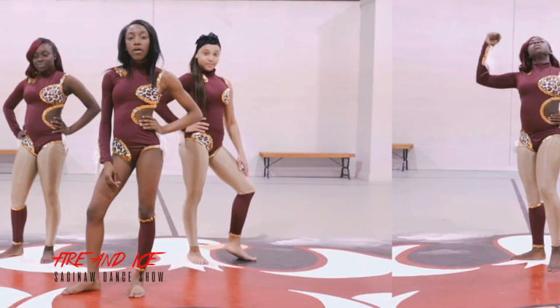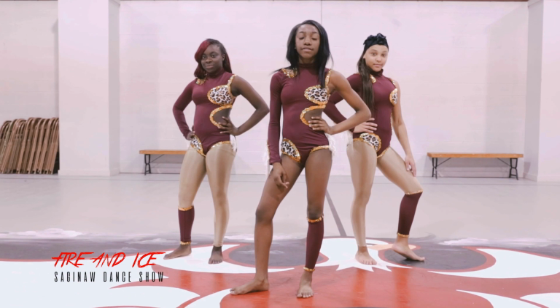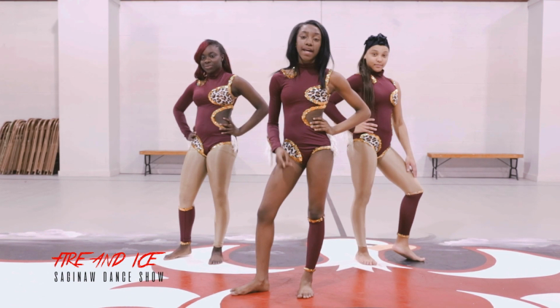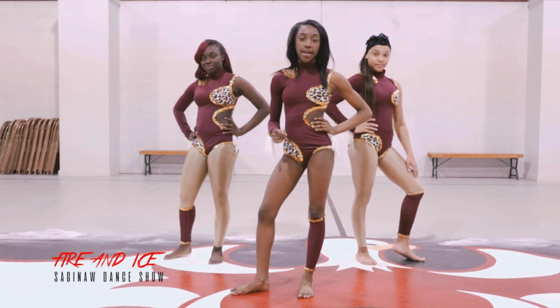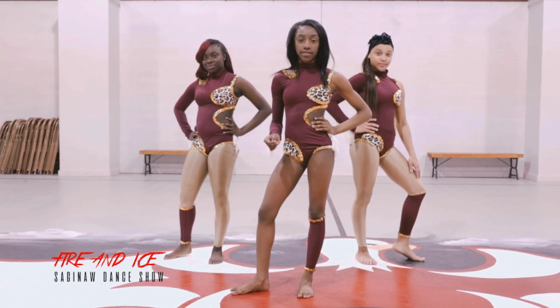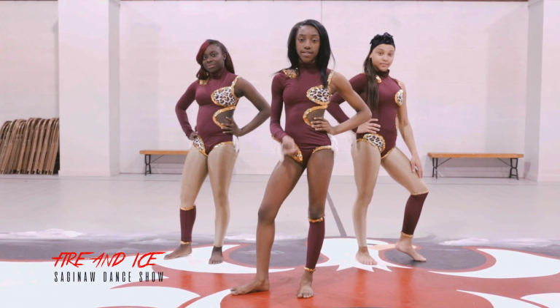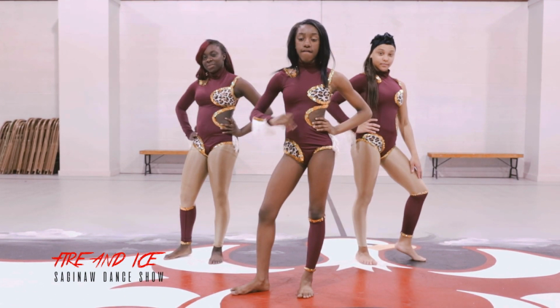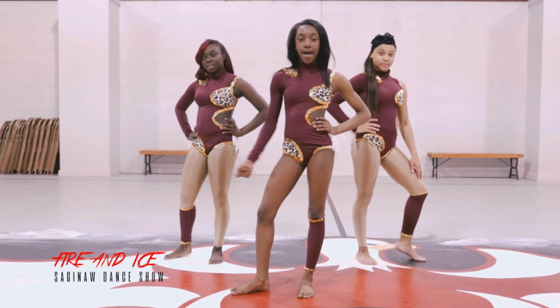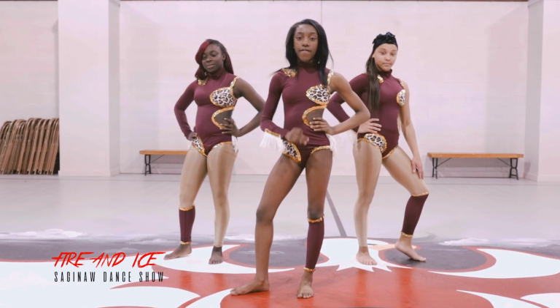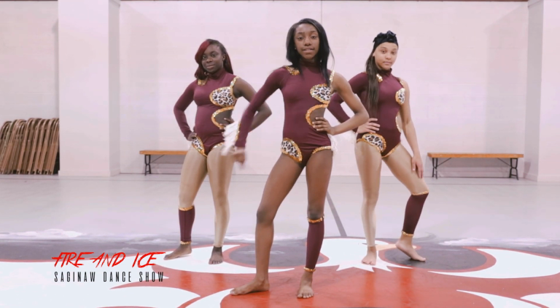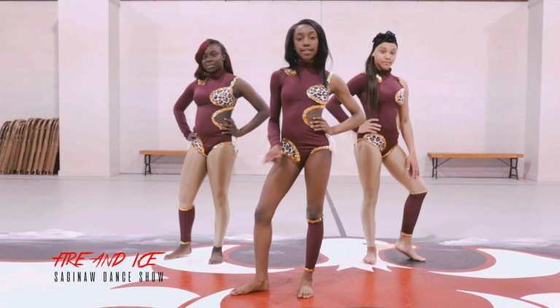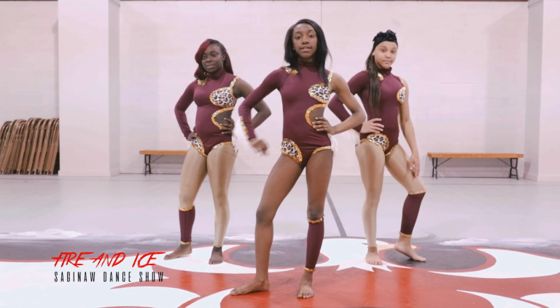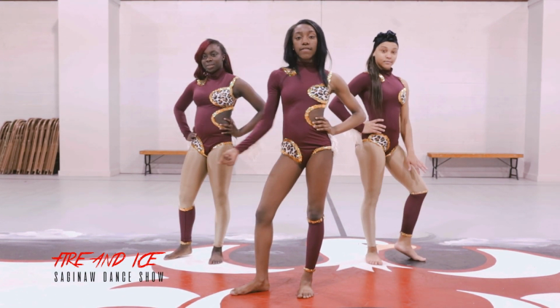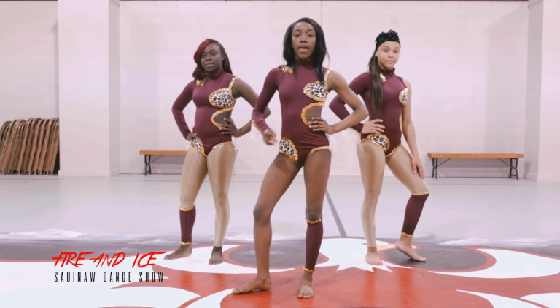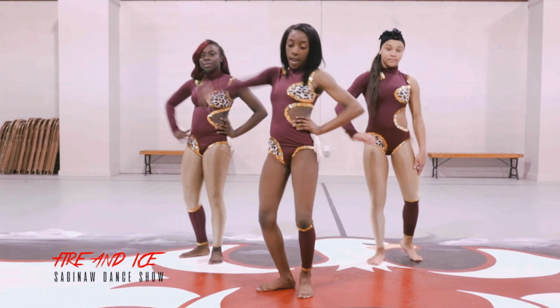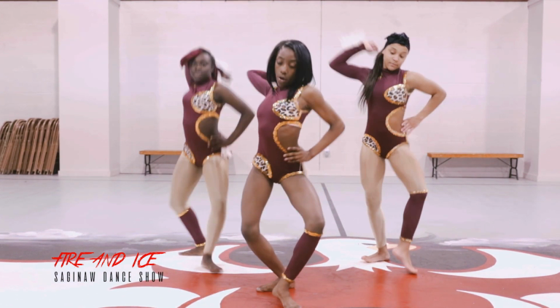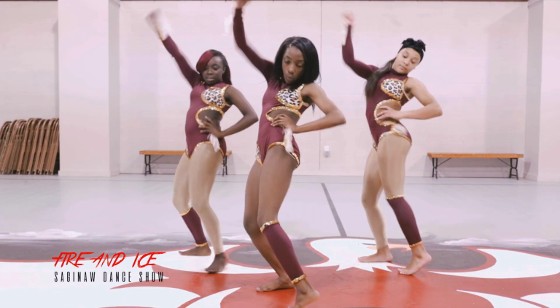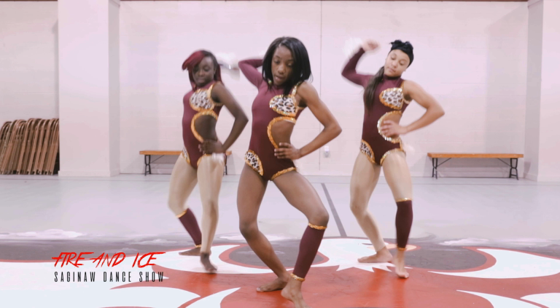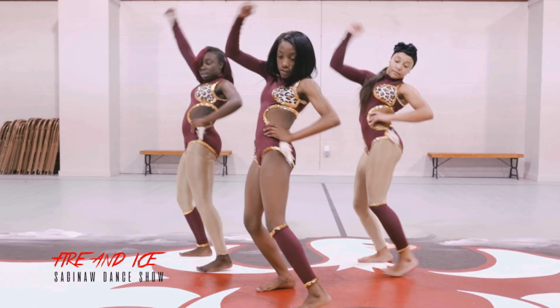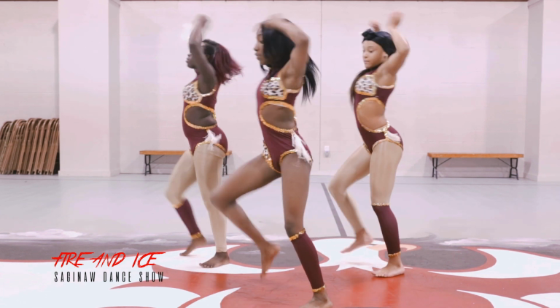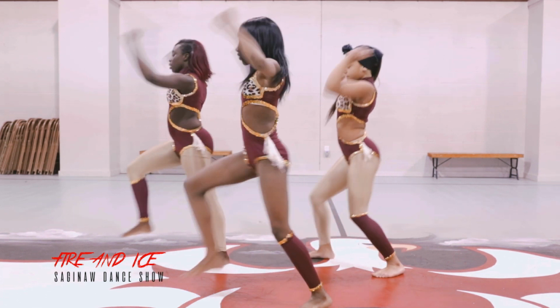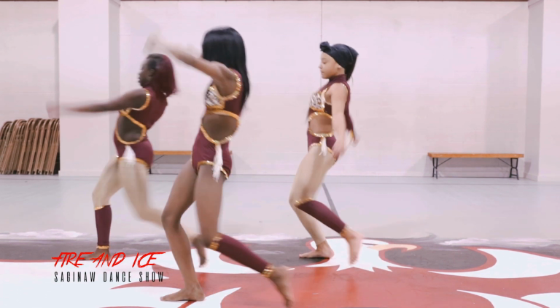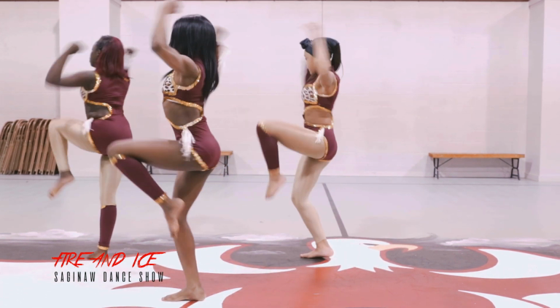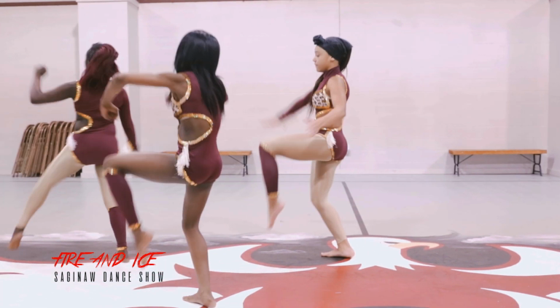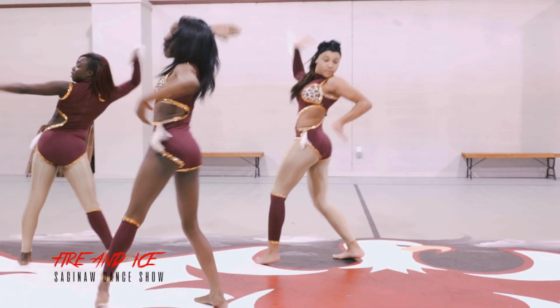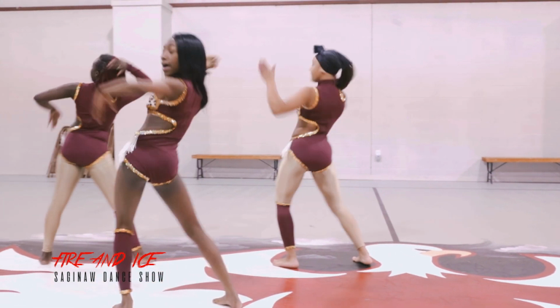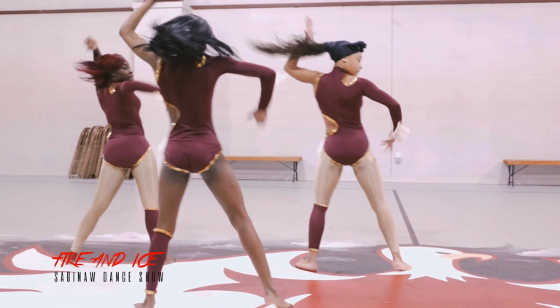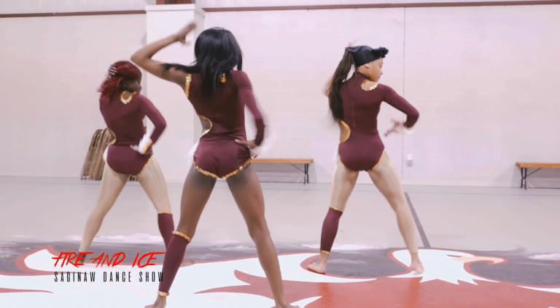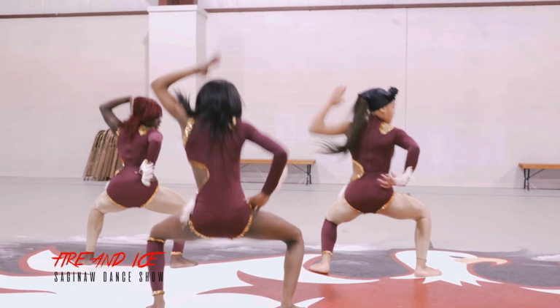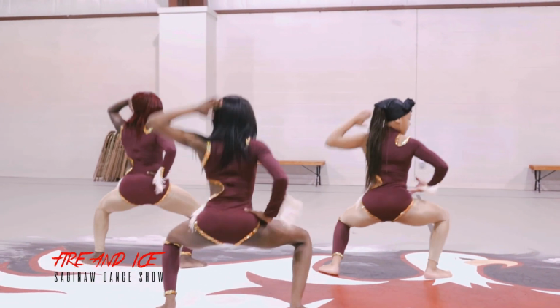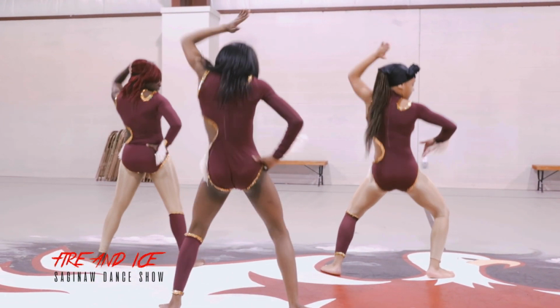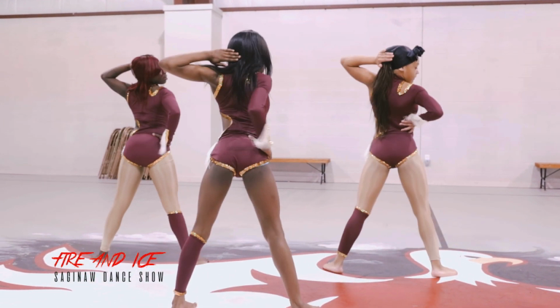Okay, so the next eight counts is five, six, seven, eight. One, two, three, four, five, six, down, up.